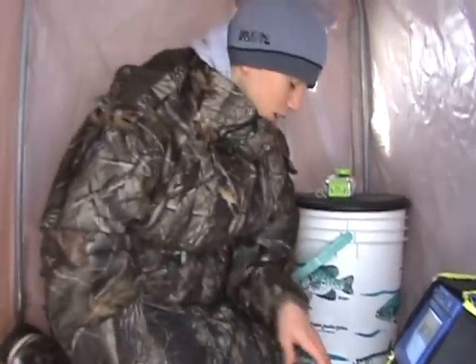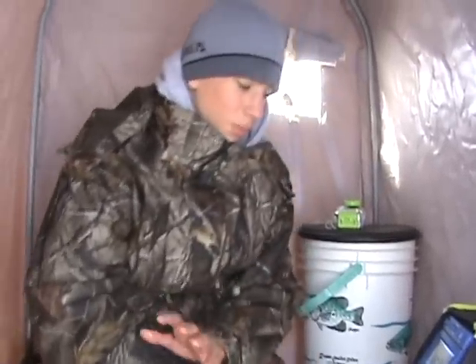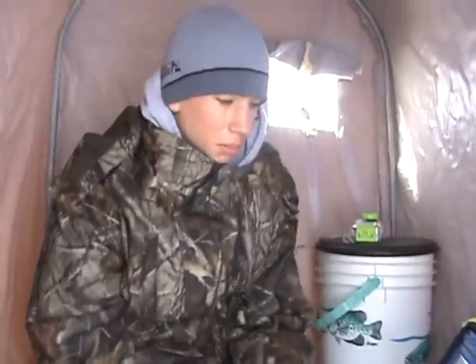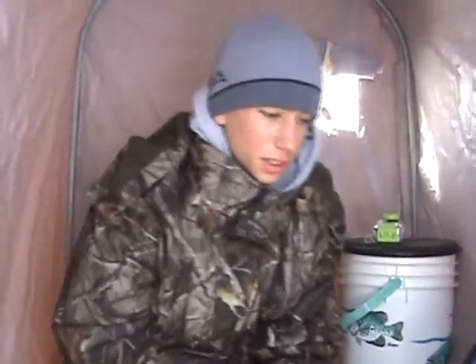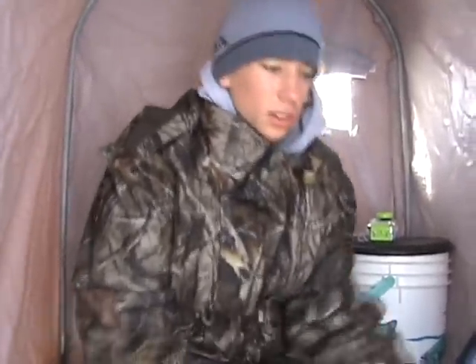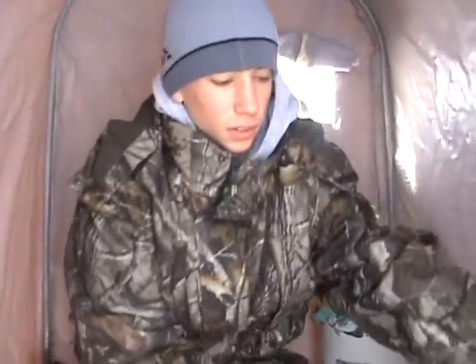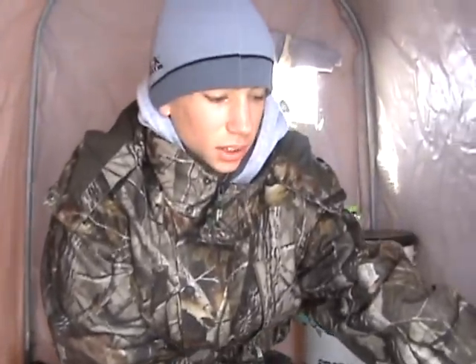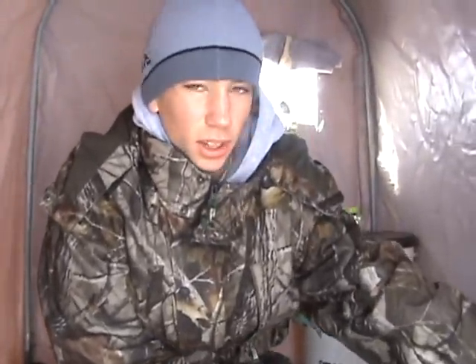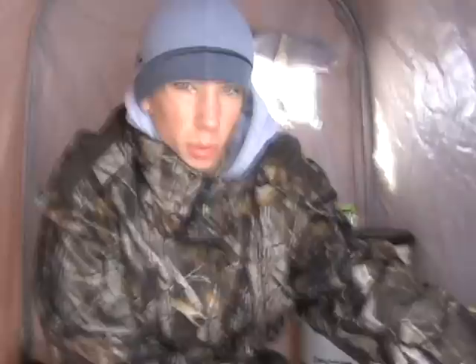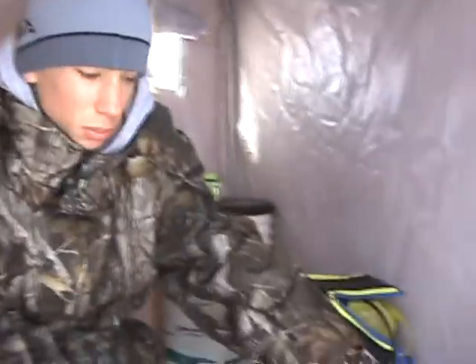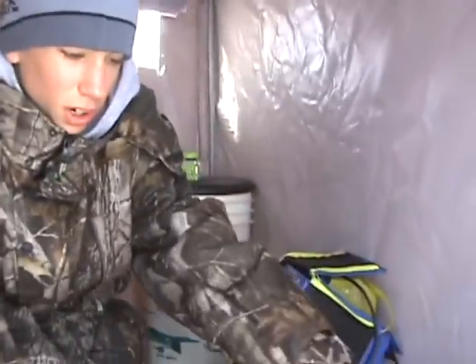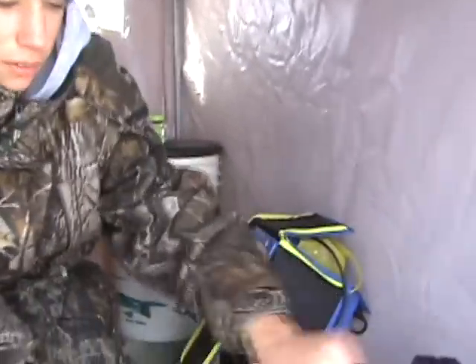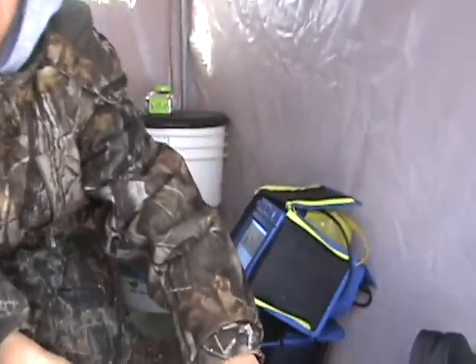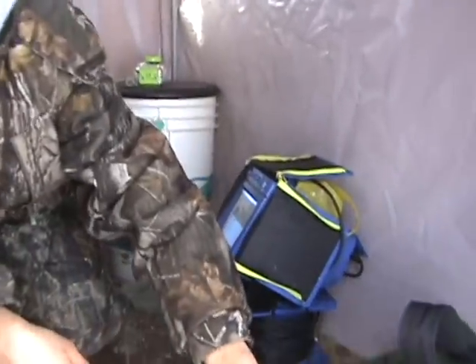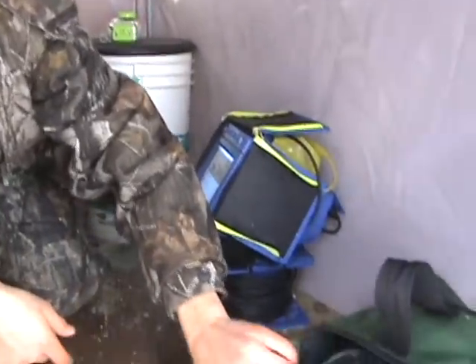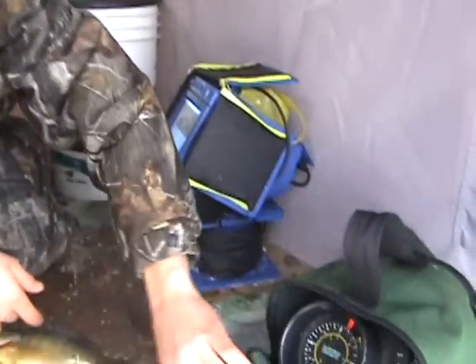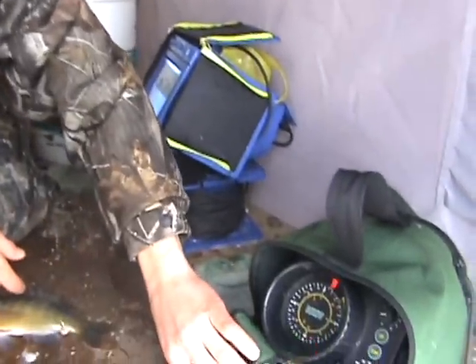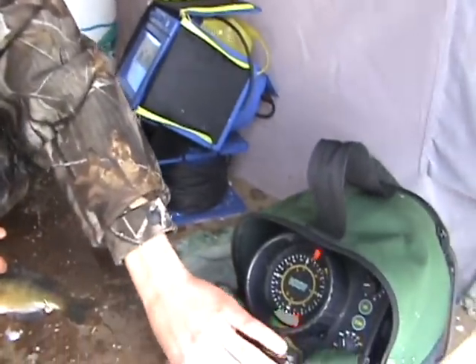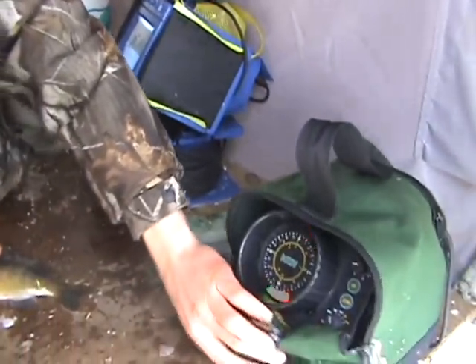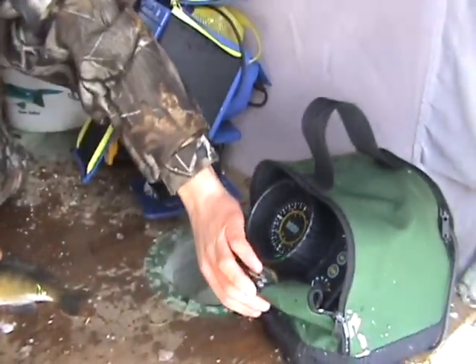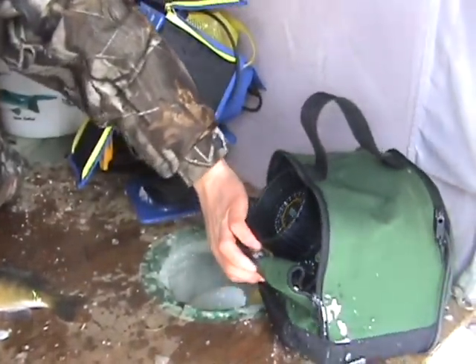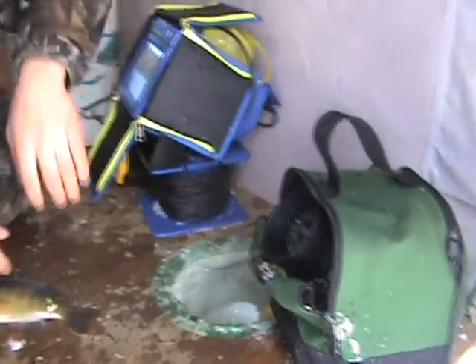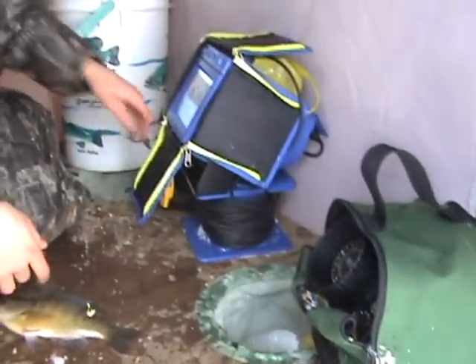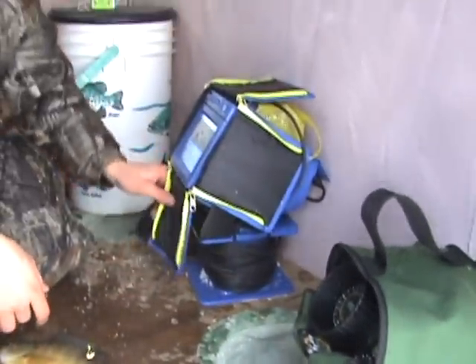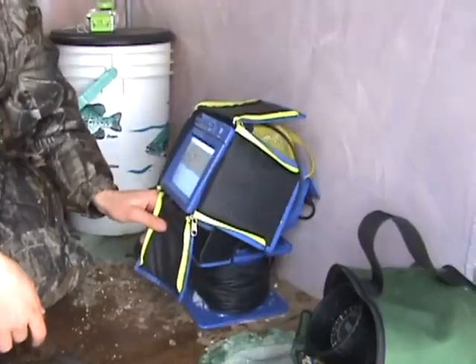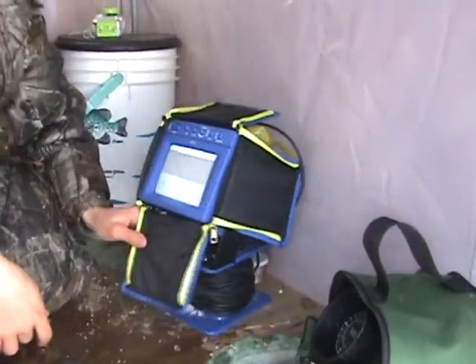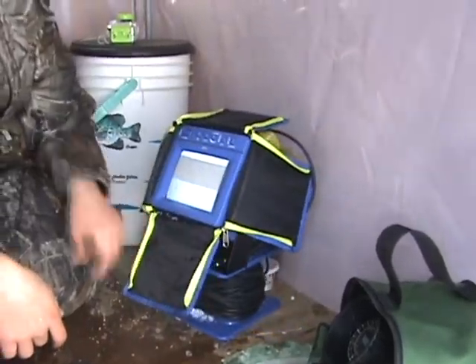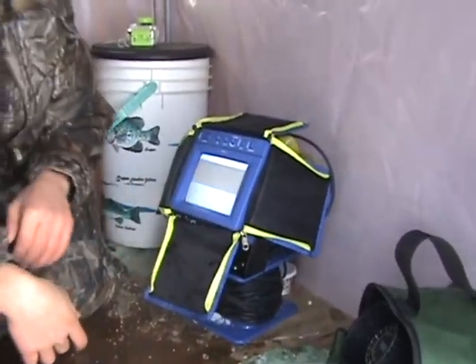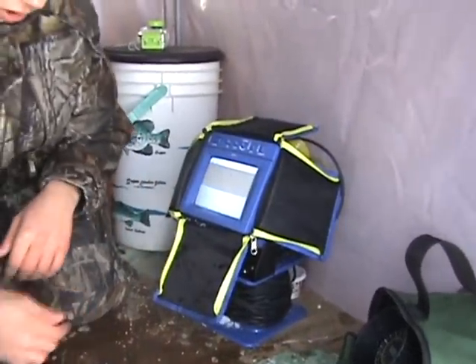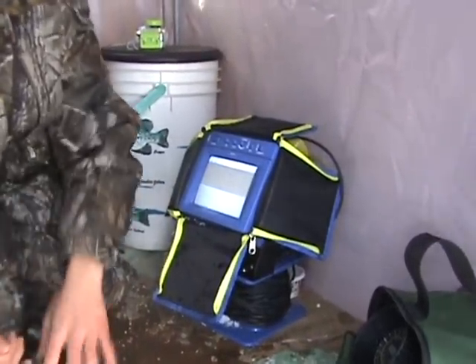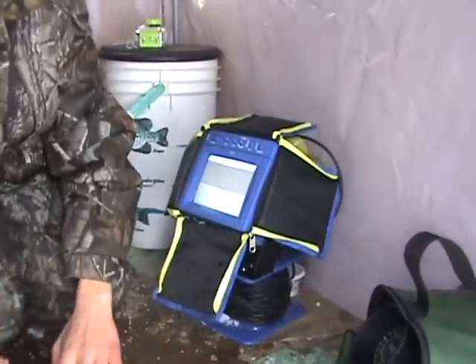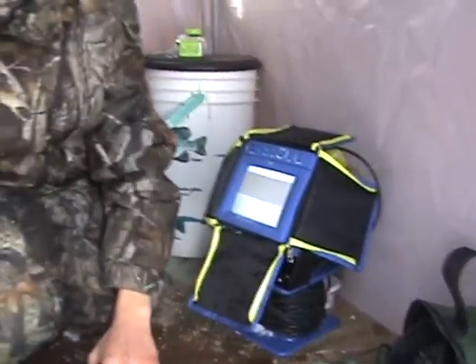I've had plenty of bites. I've got the Markham I'm running right now. You've seen plenty of fish on there — it's been working great. Got the camera going also, just to see what's down there.